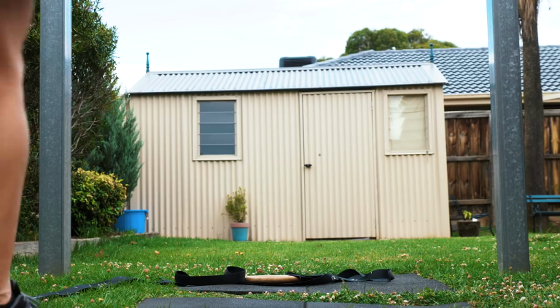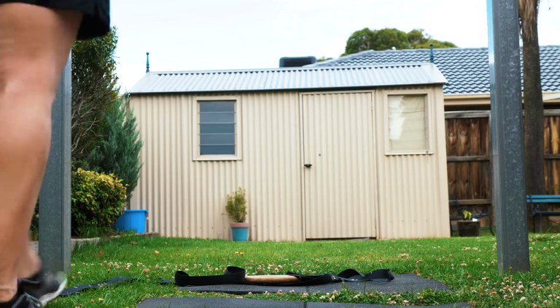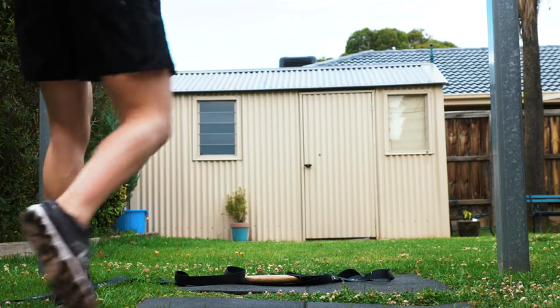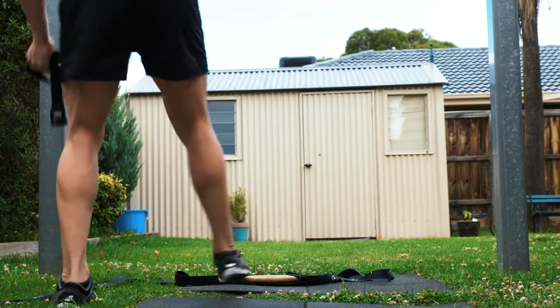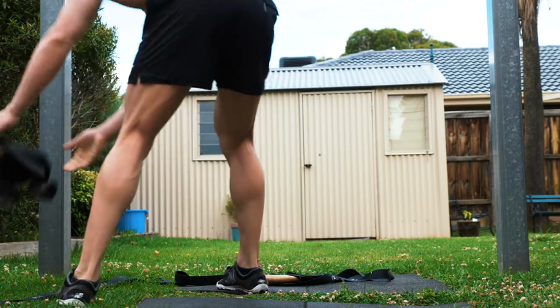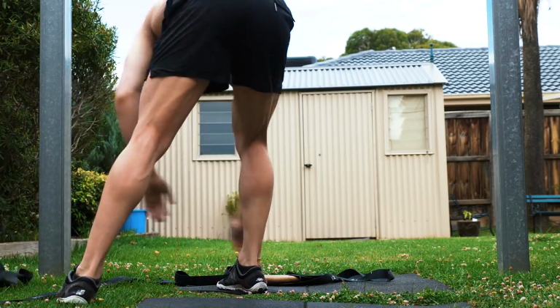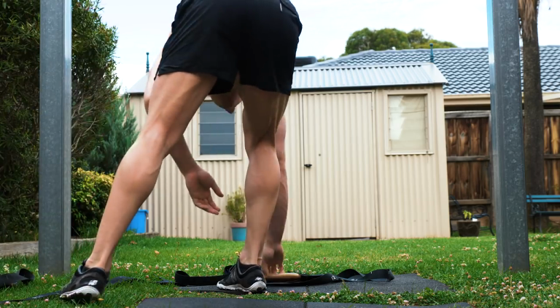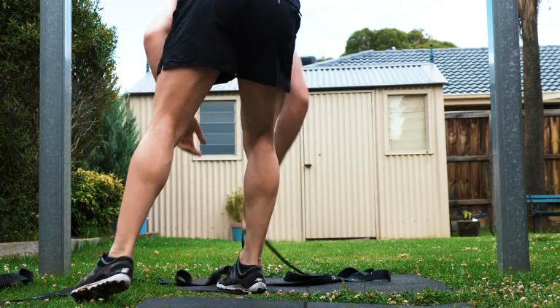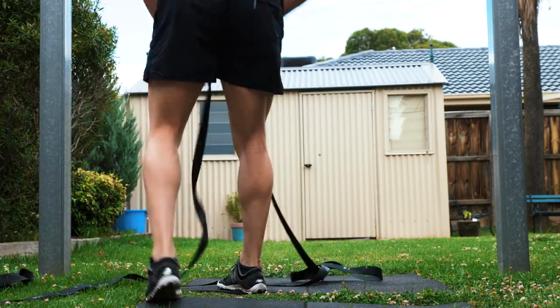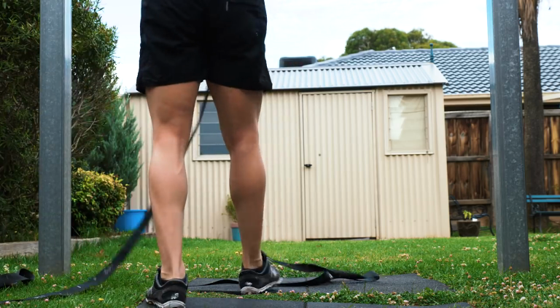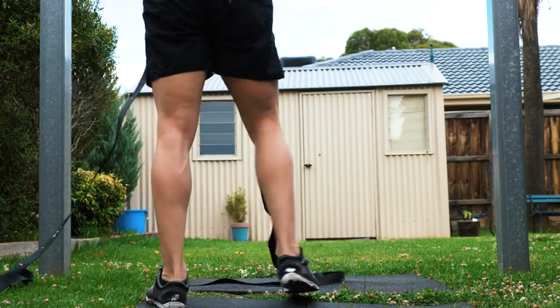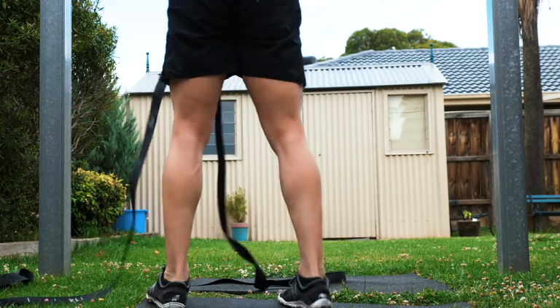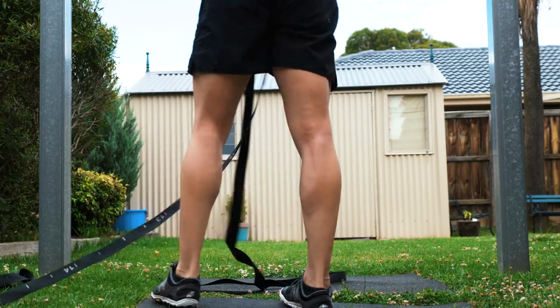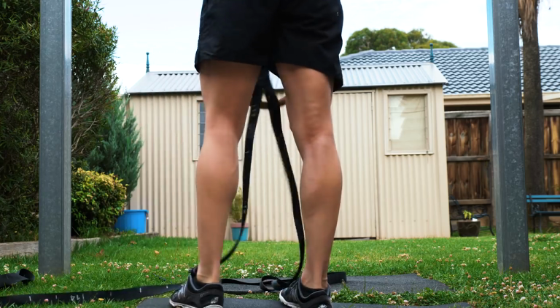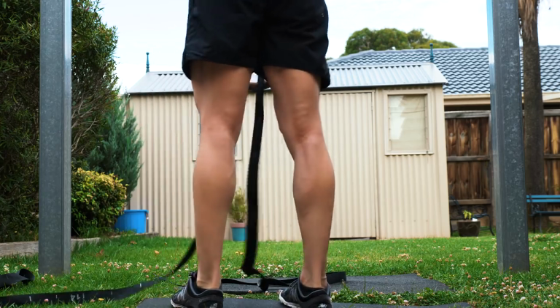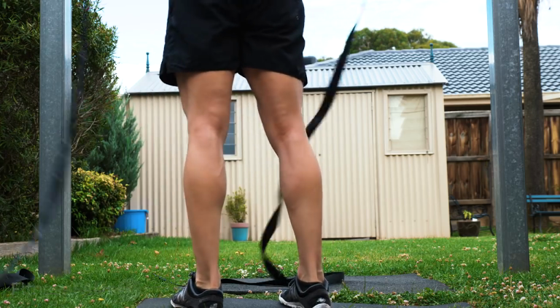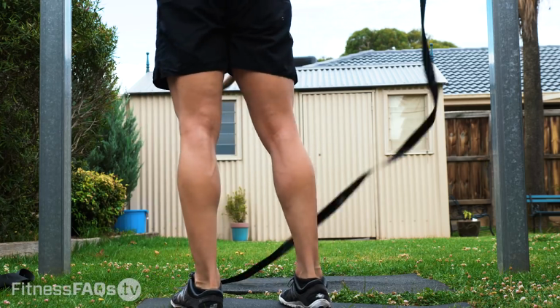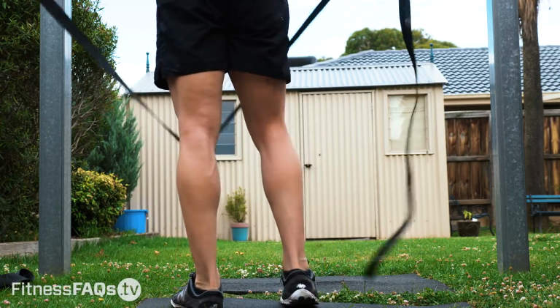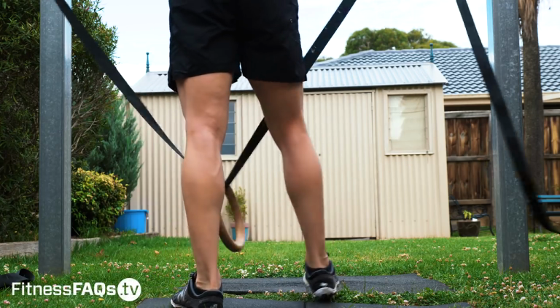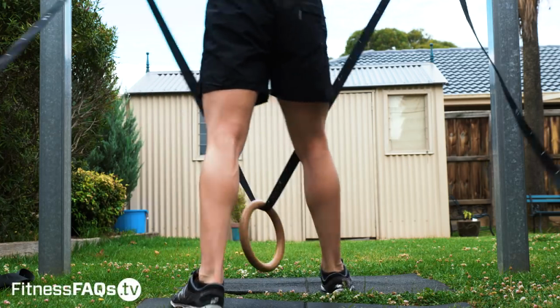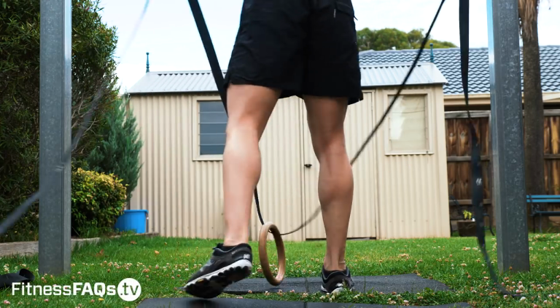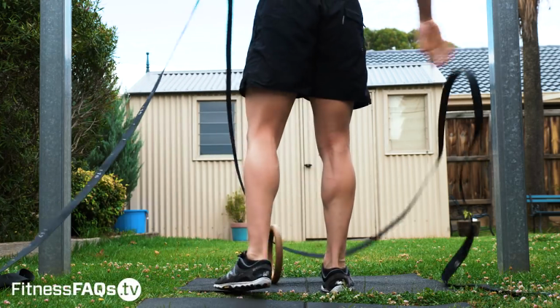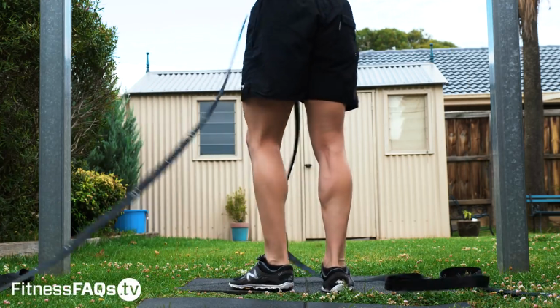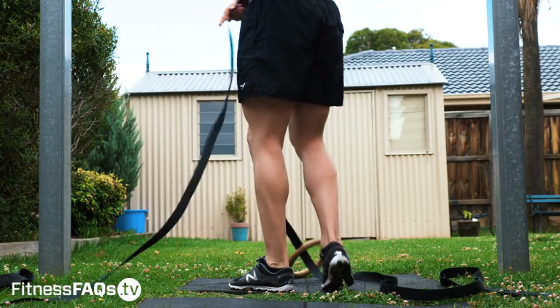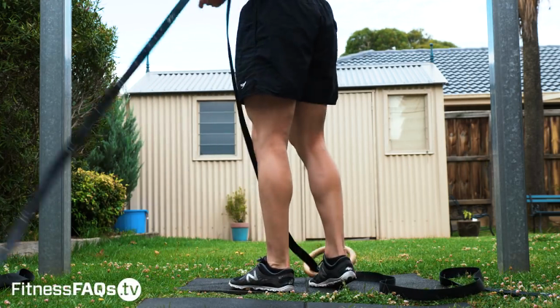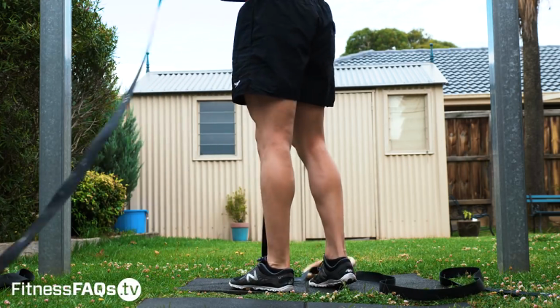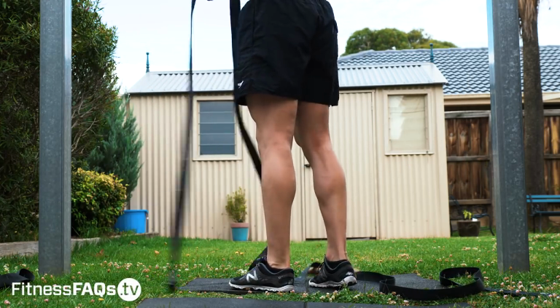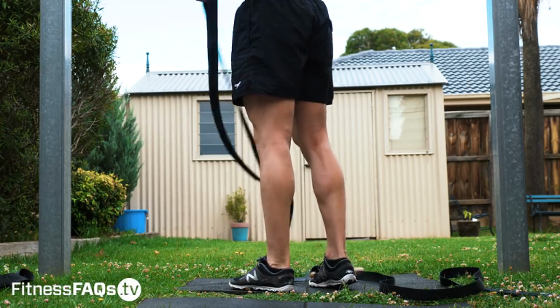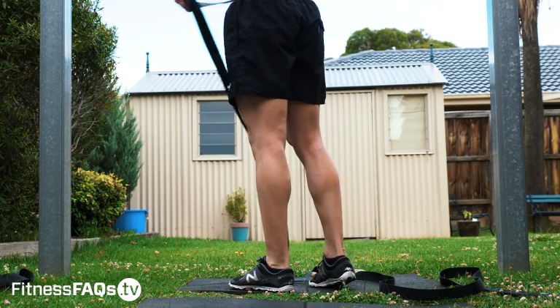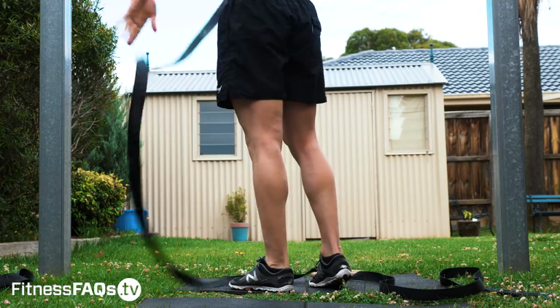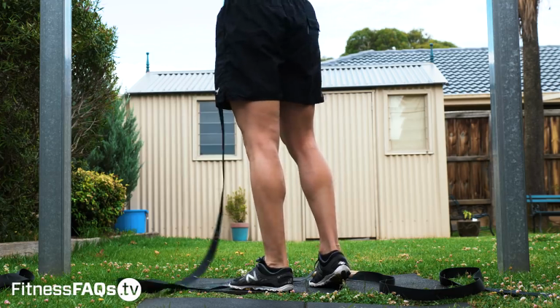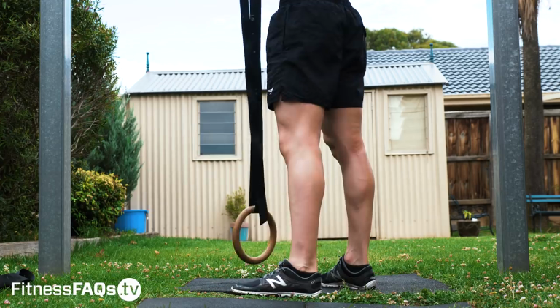Hey everyone, Daniel Vadnil here for Fitness FAQs. Today's video topic, we're going to be talking chest training with push-ups using our body weight and gymnastic rings.